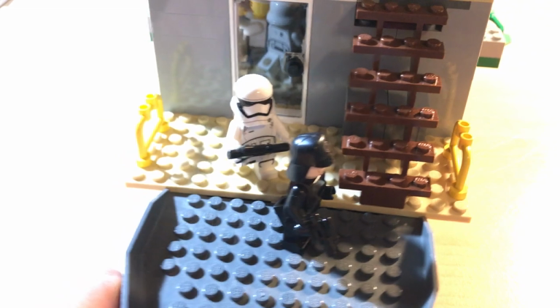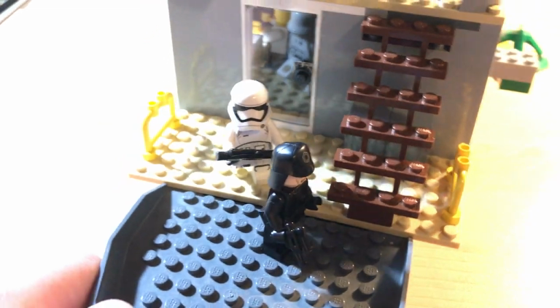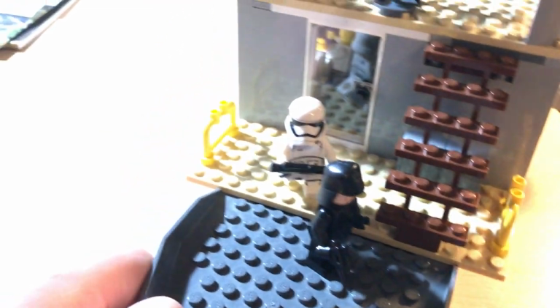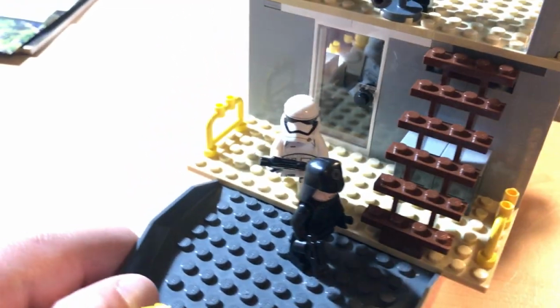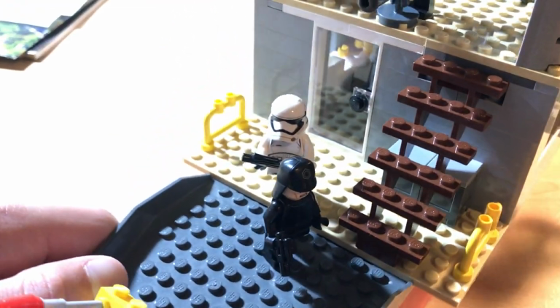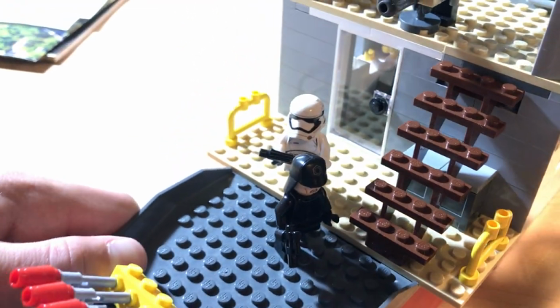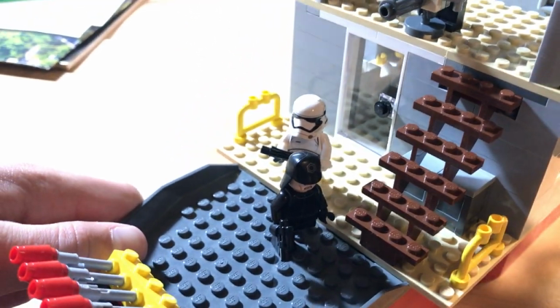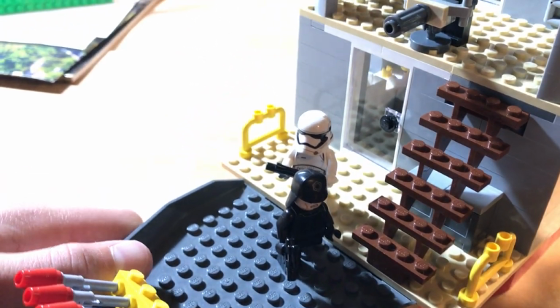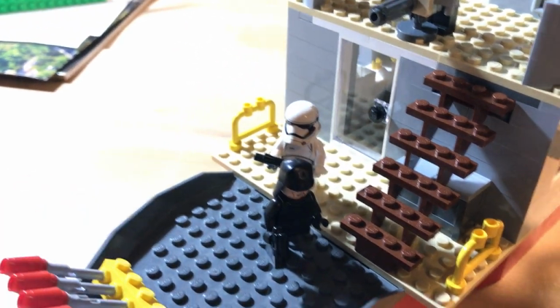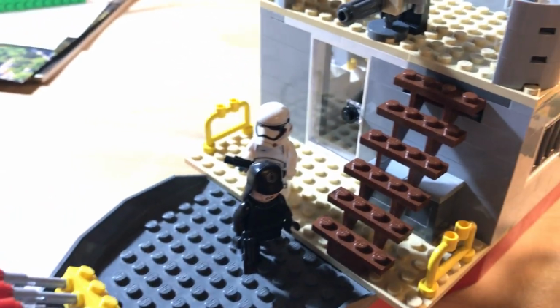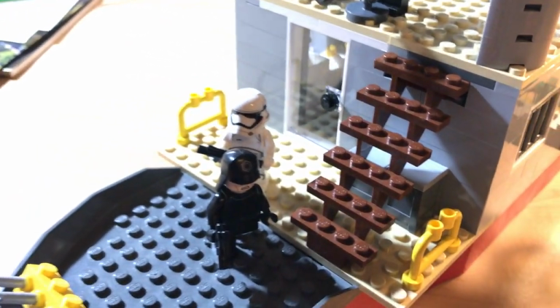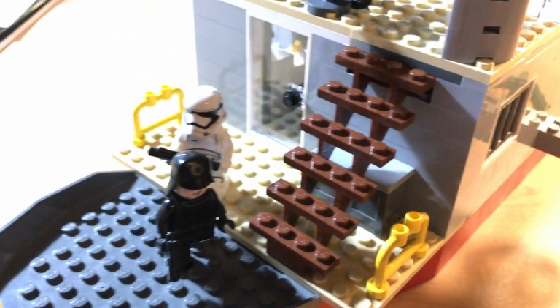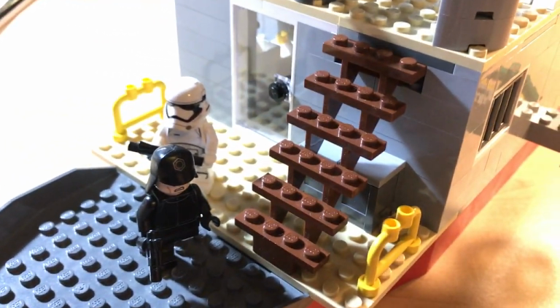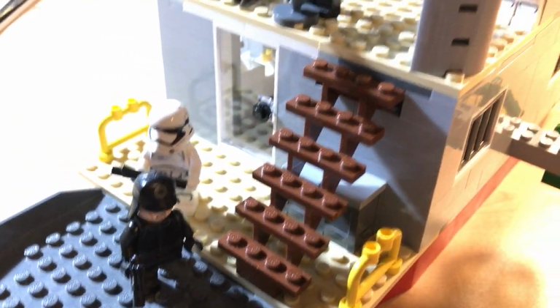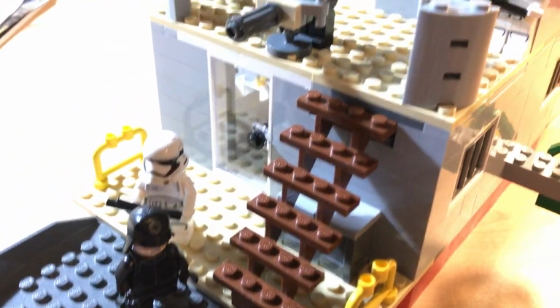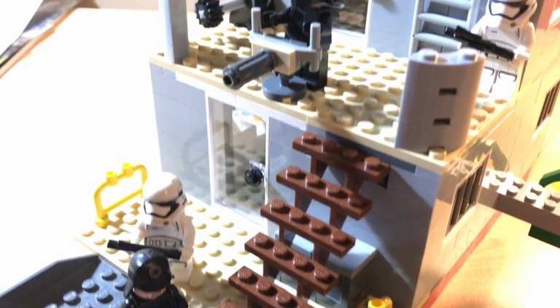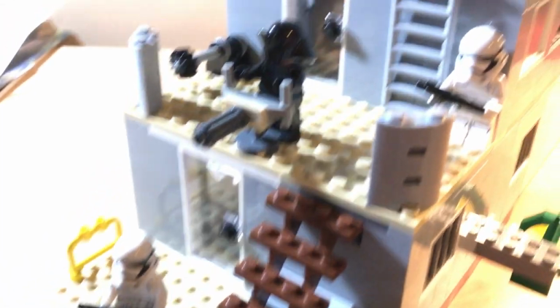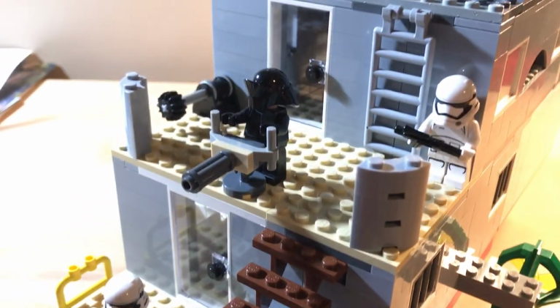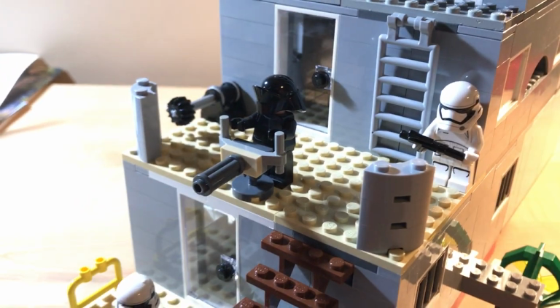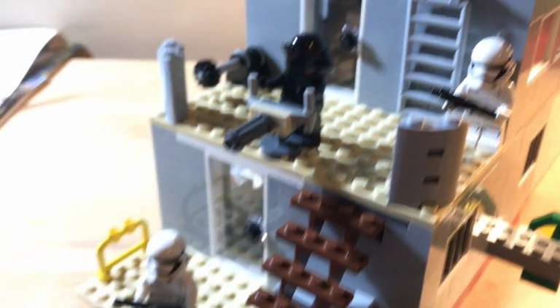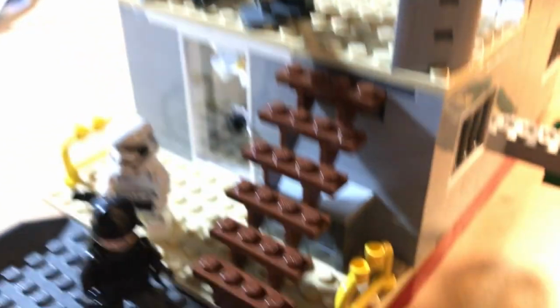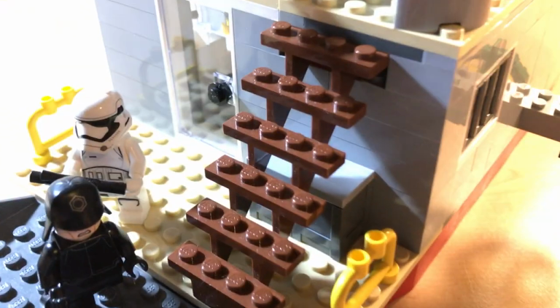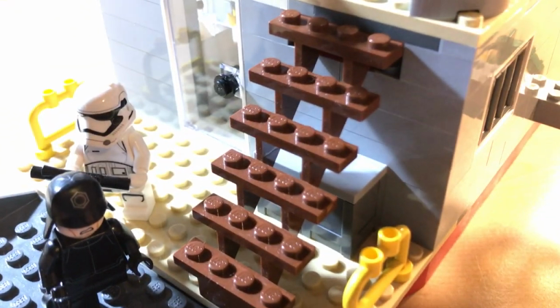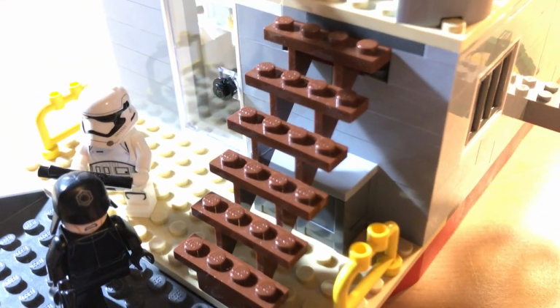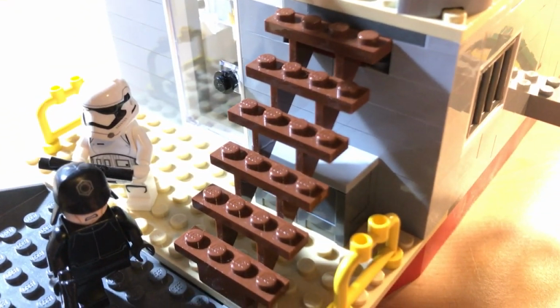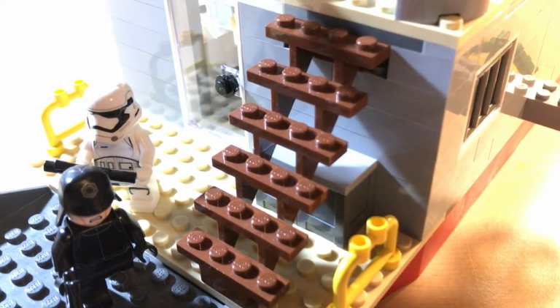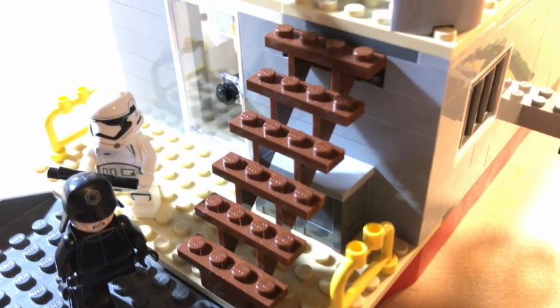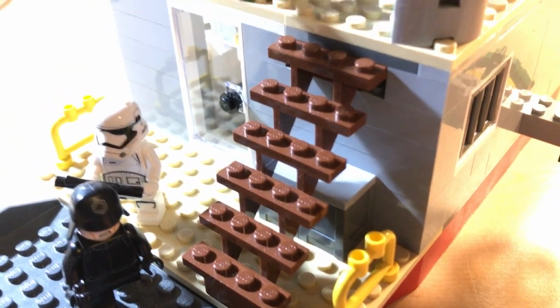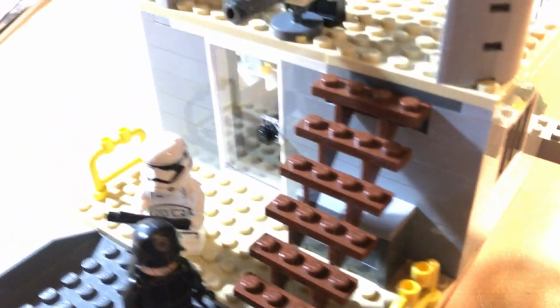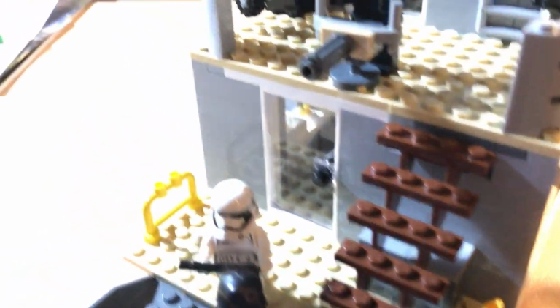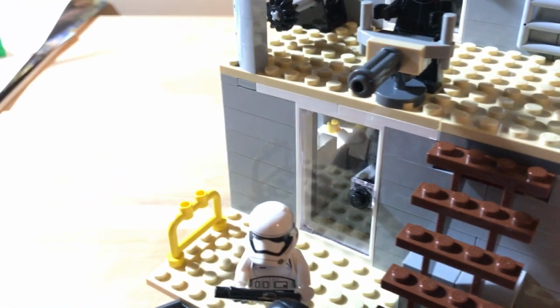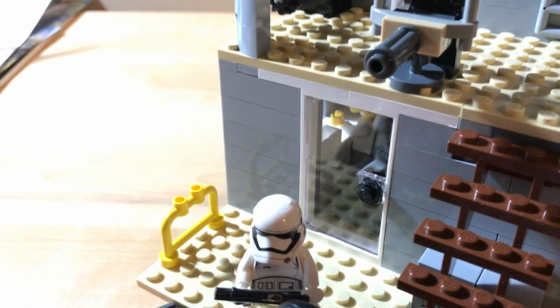There's an officer walking with a trooper to go up the stairs, which bring you to the next level. There are crates under the stairs and a door right there.